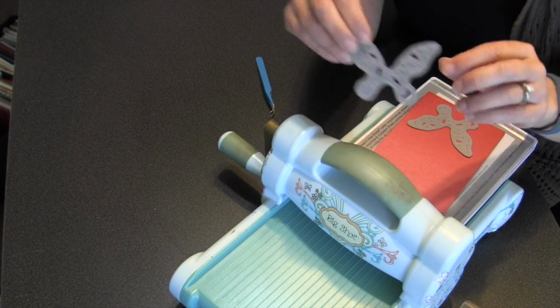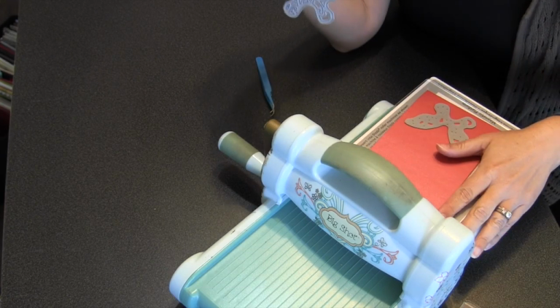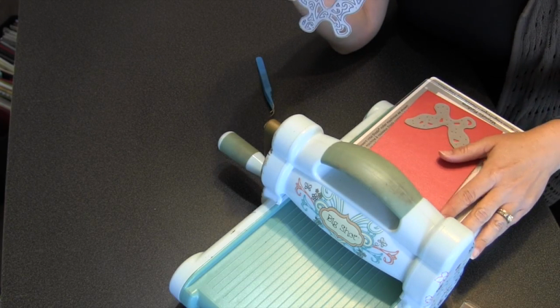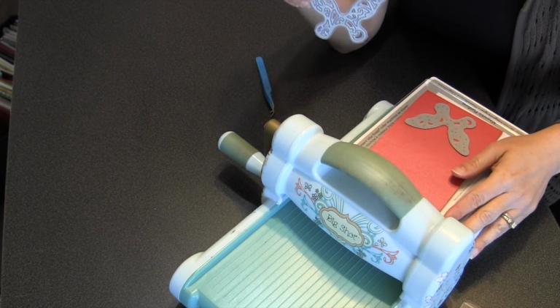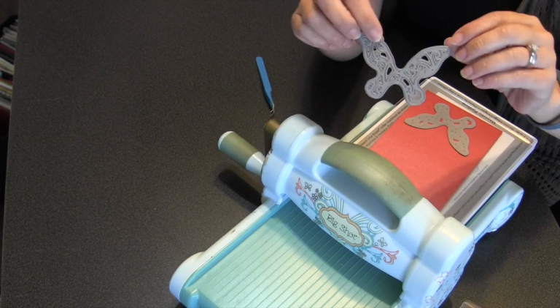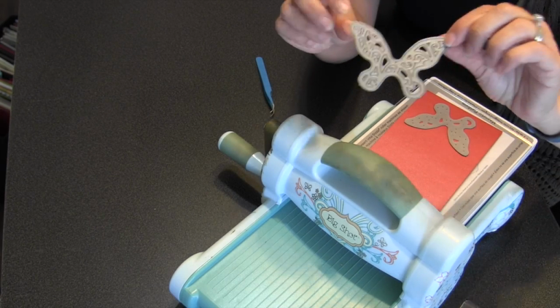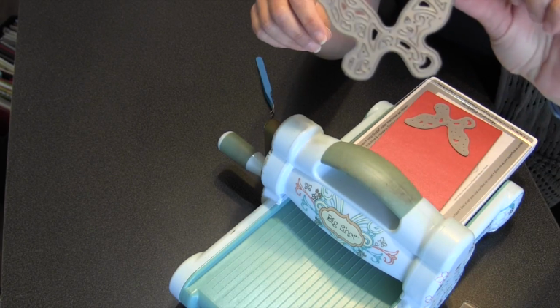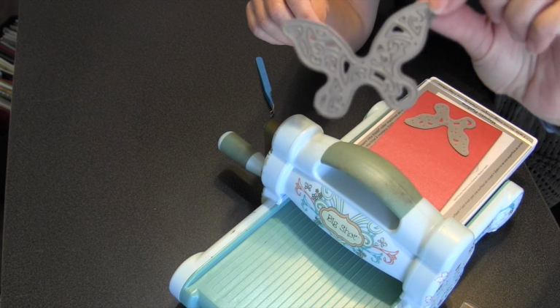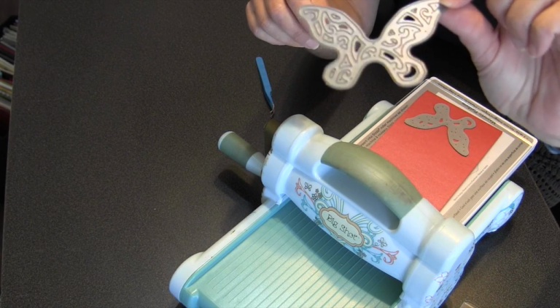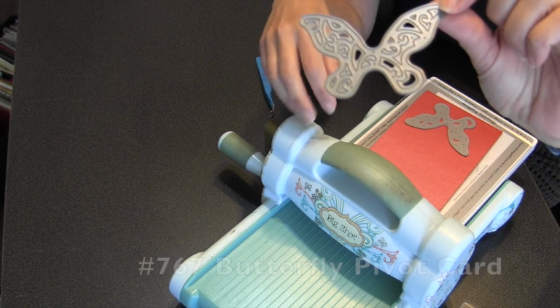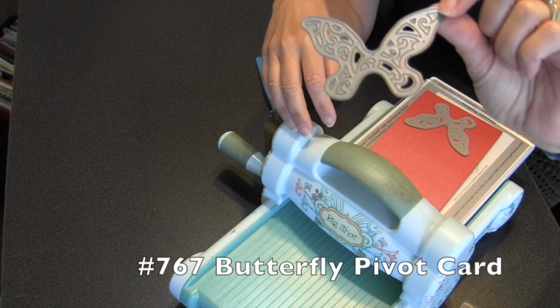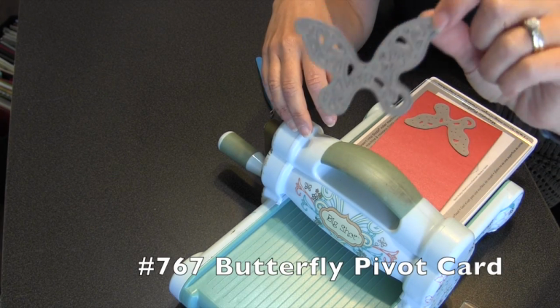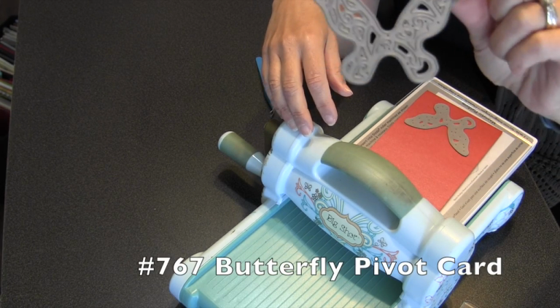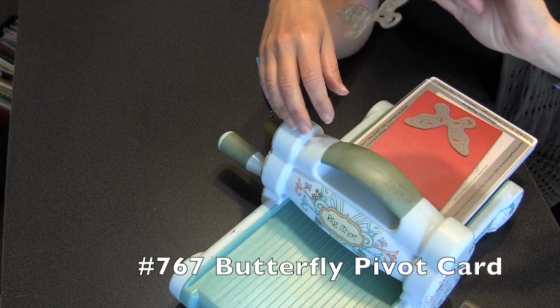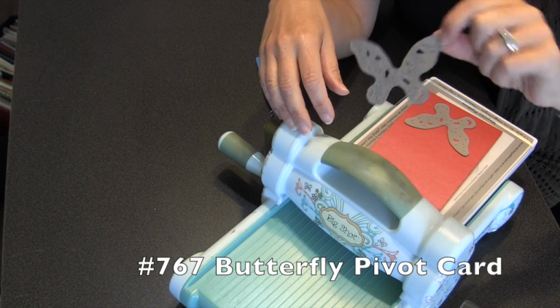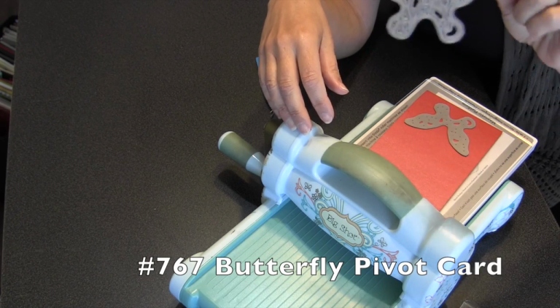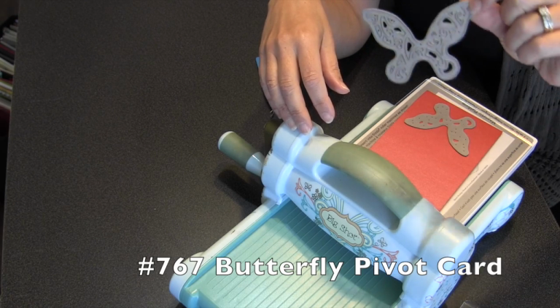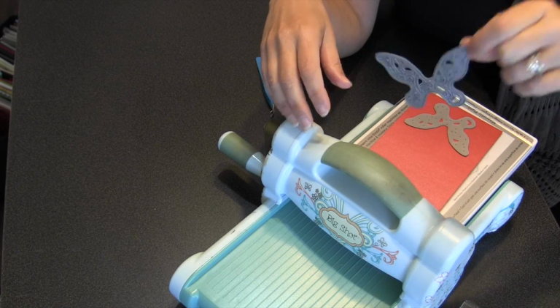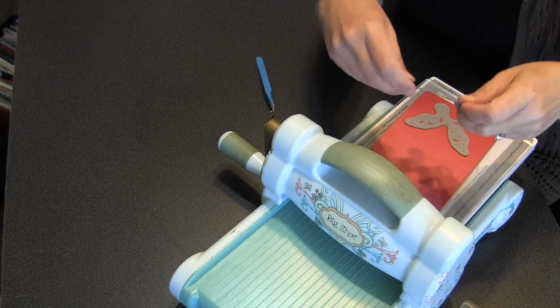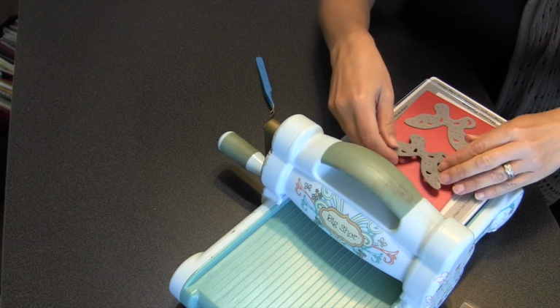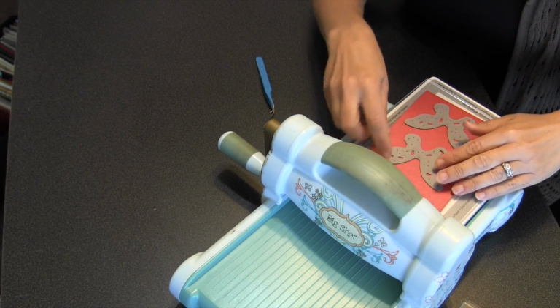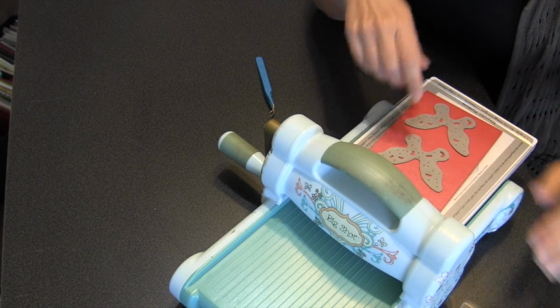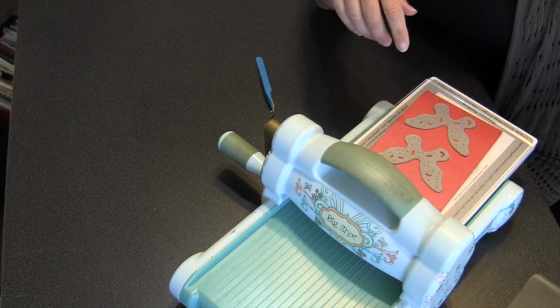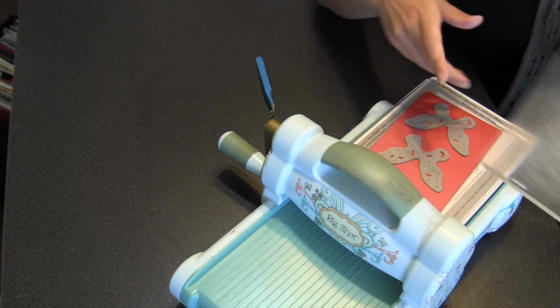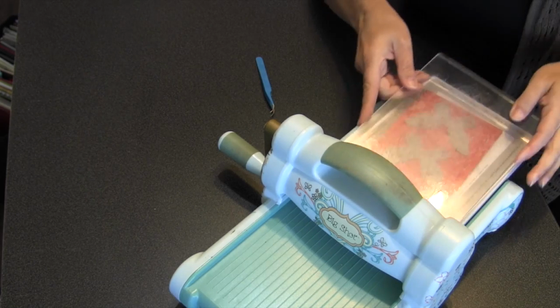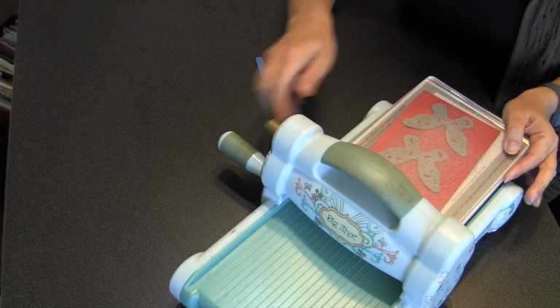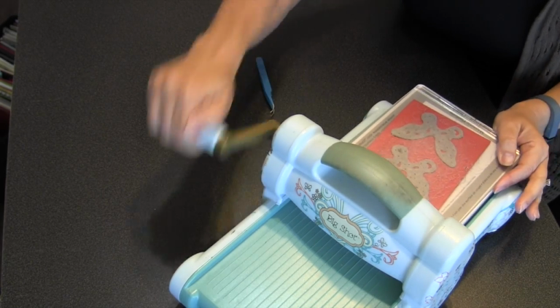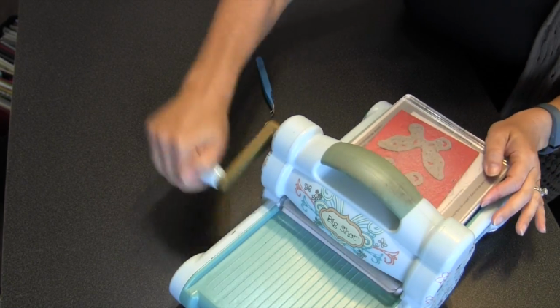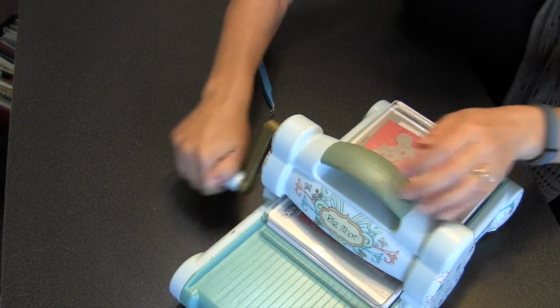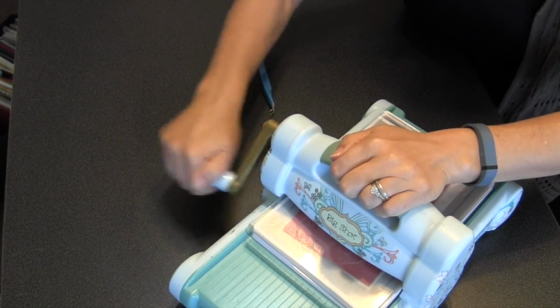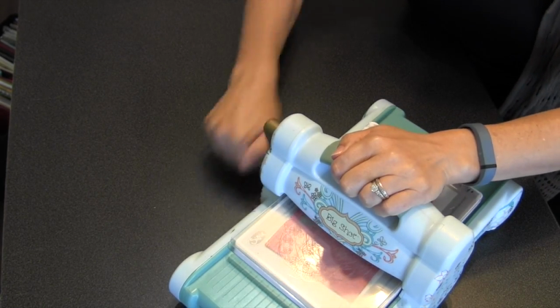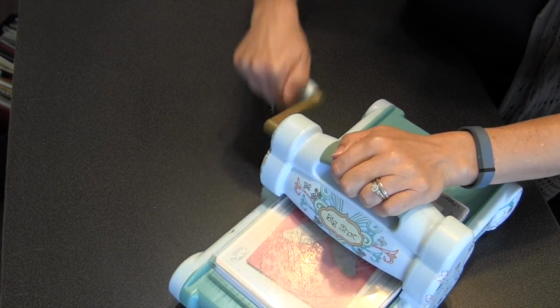I've got you in a little closer here so you can see what I'm doing. I've got two of these intricate butterfly dies from the butterfly pivot card. Now these have been used quite a bit, so they are sticking in the dies now, whereas when you first buy them, of course, they generally don't. I'm going to cut a couple of these.